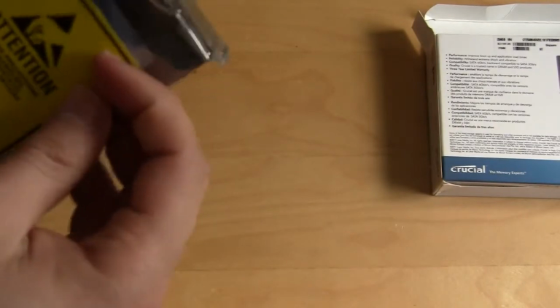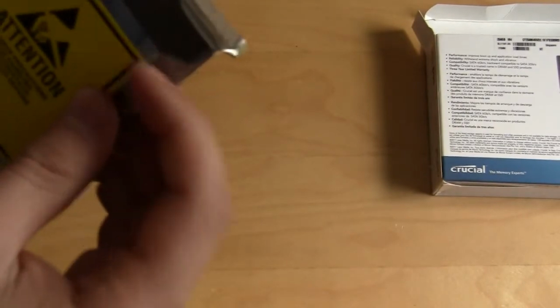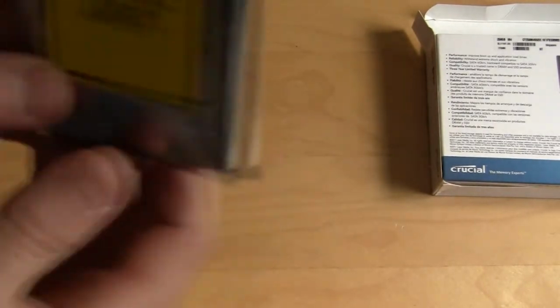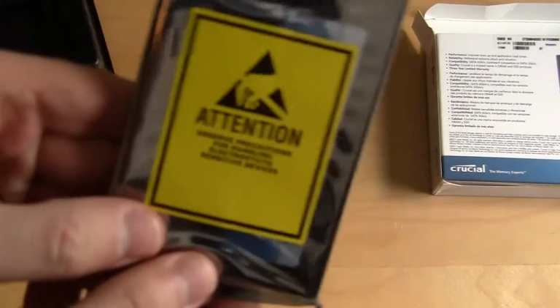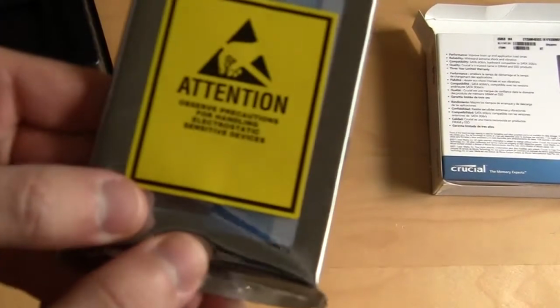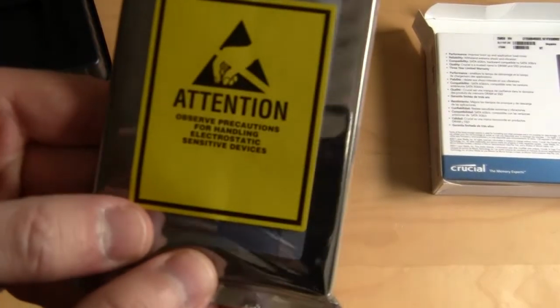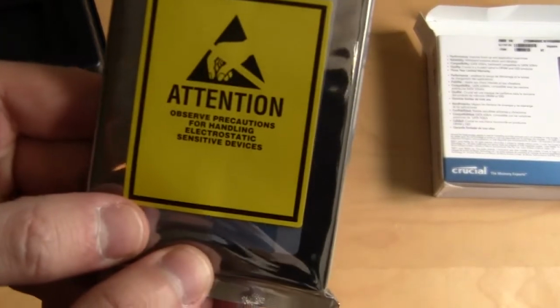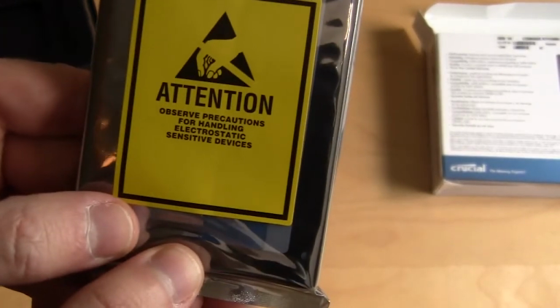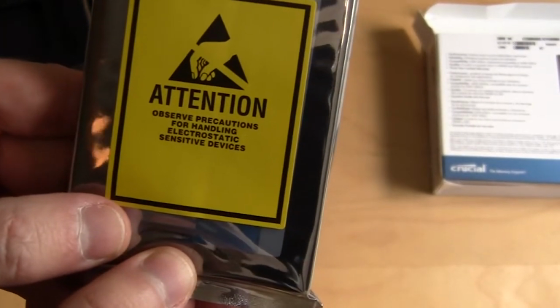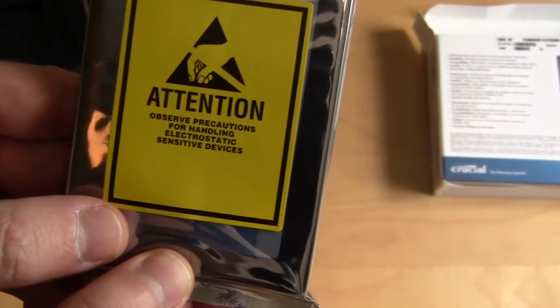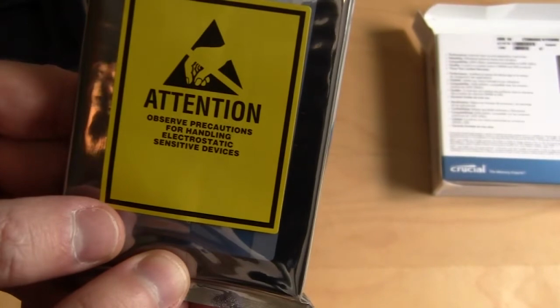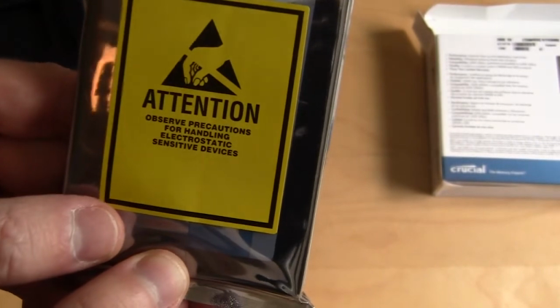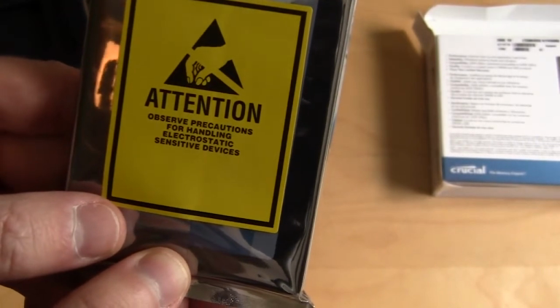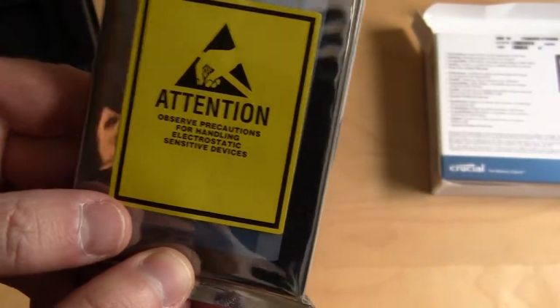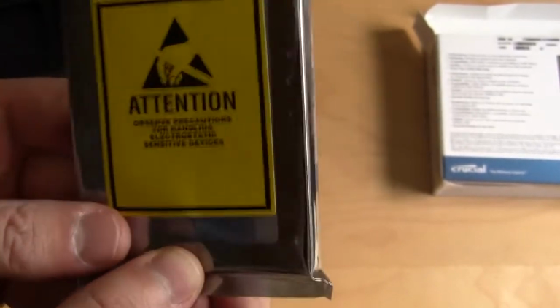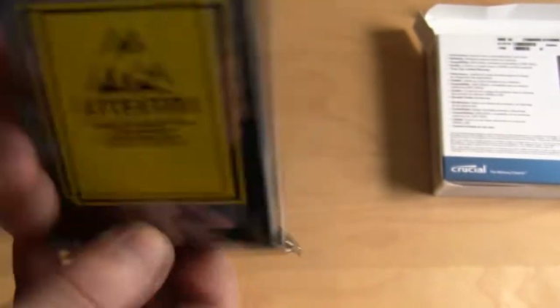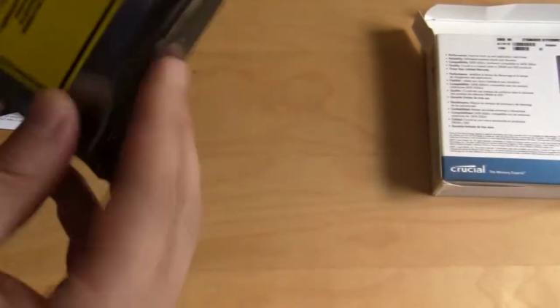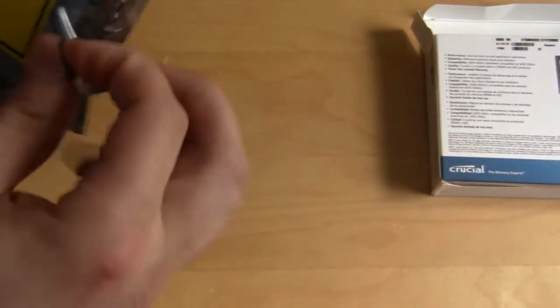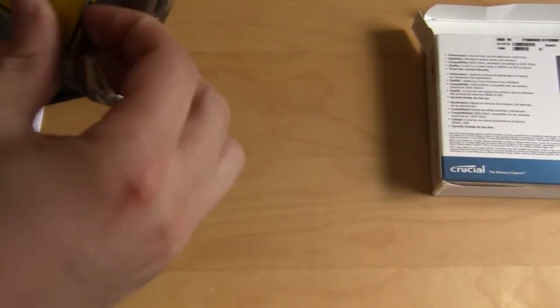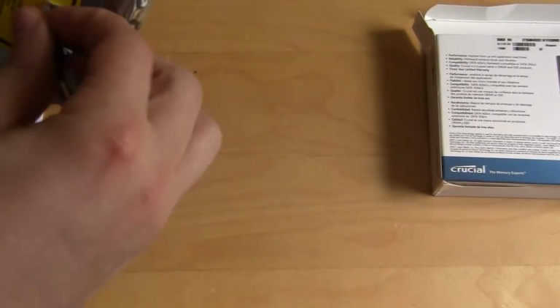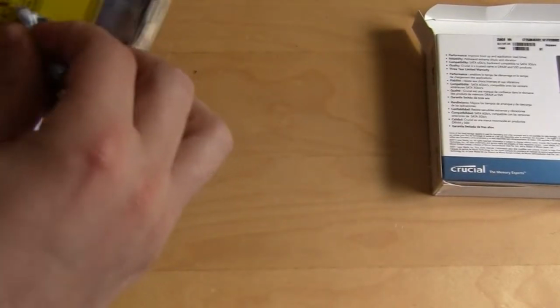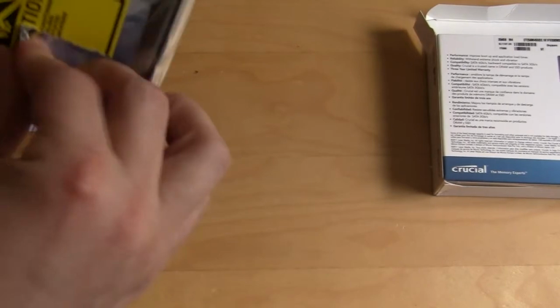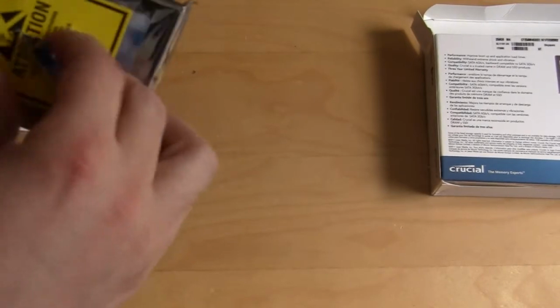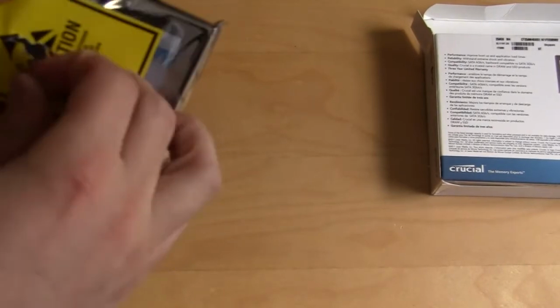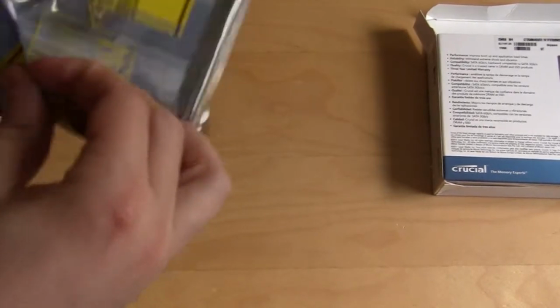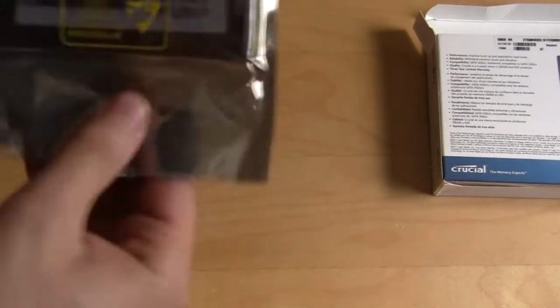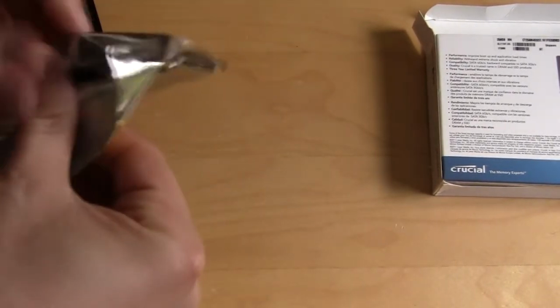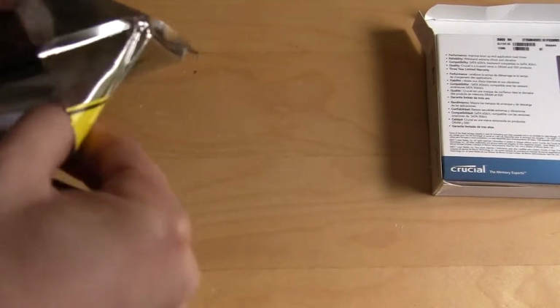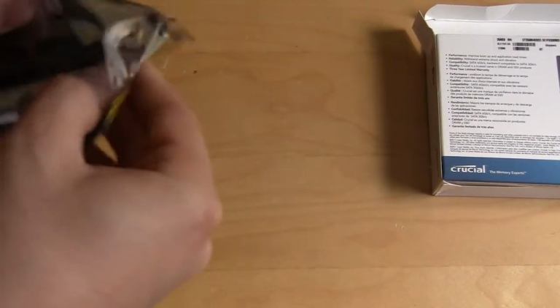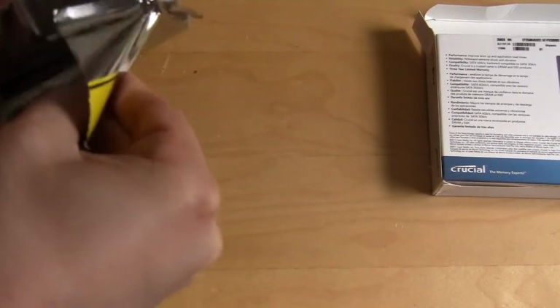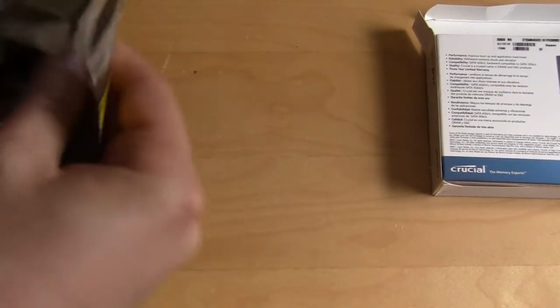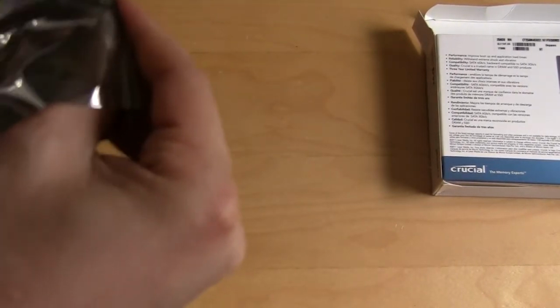It says attention: observe precautions for handling electrostatic sensitive devices. That means don't be statically charged when you're handling this and taking it out.